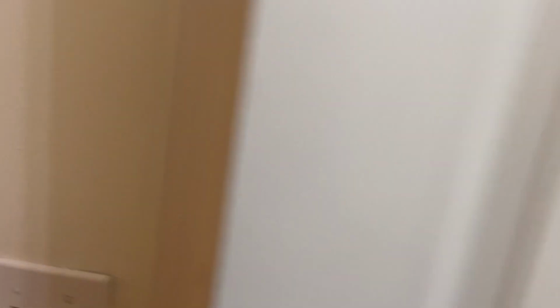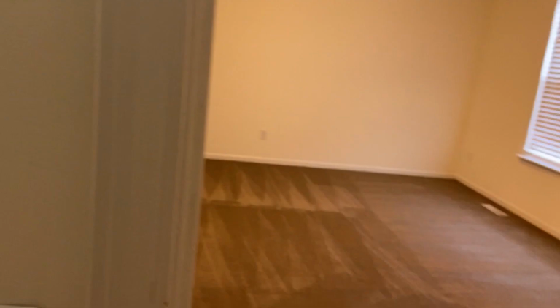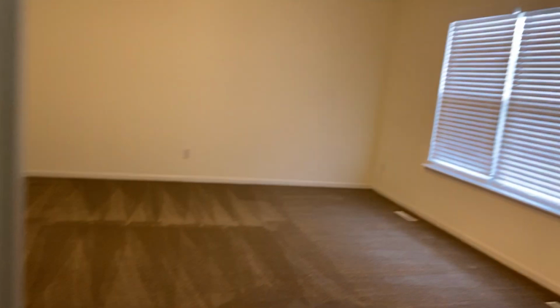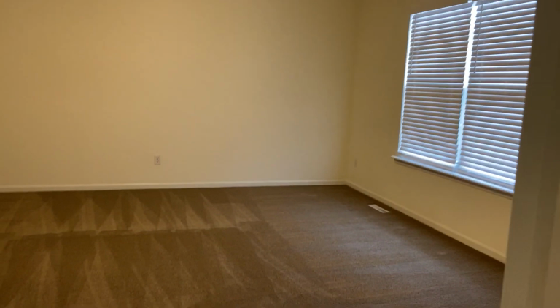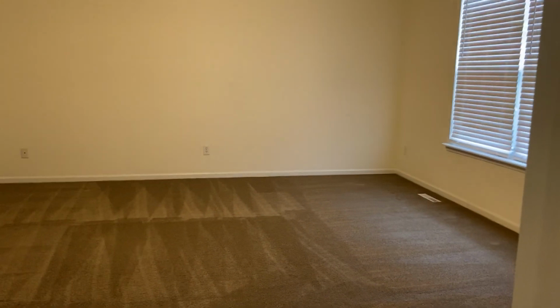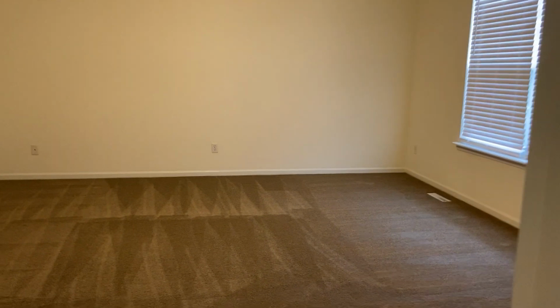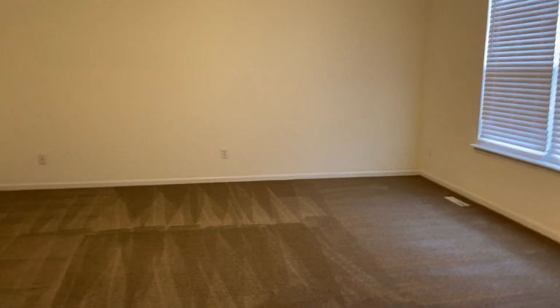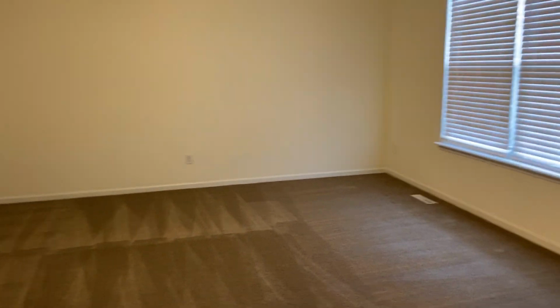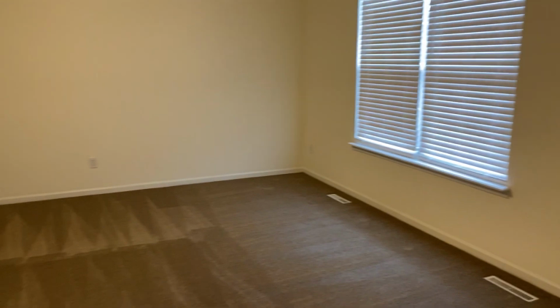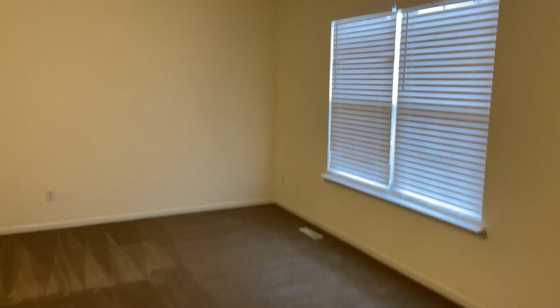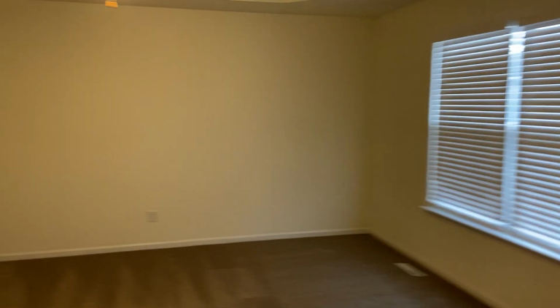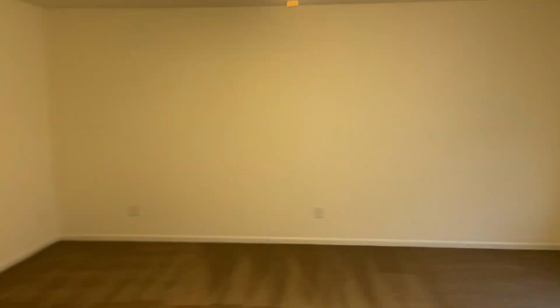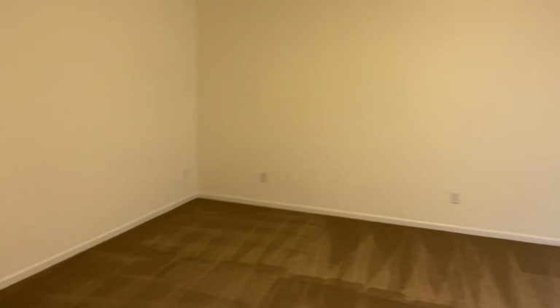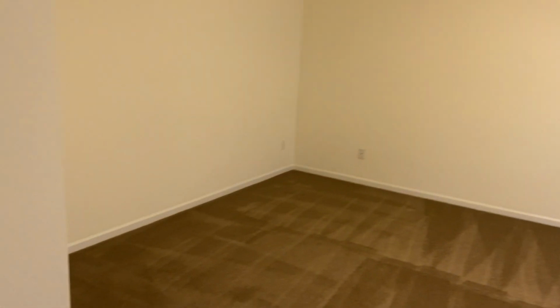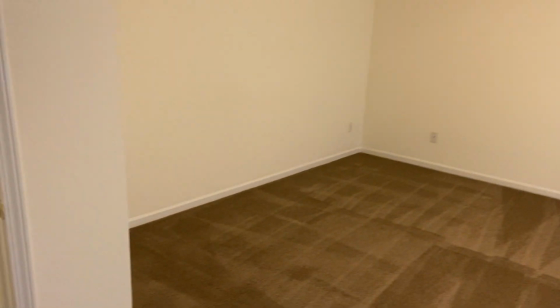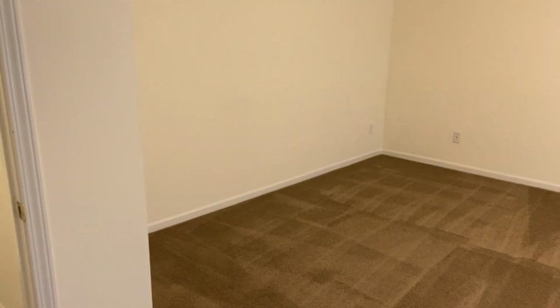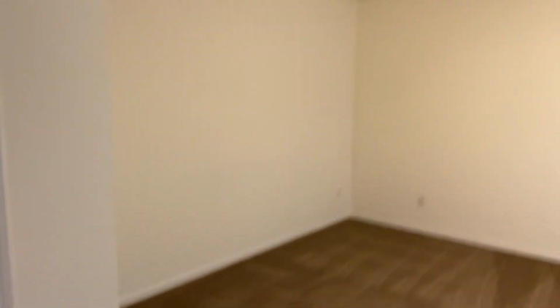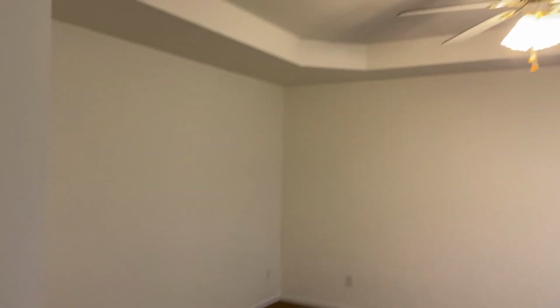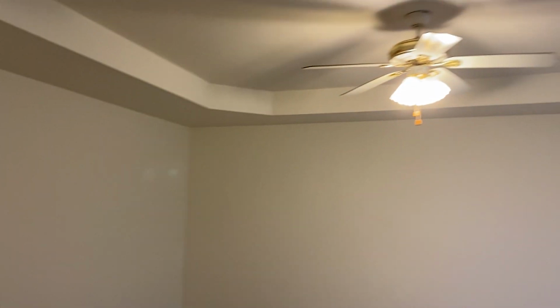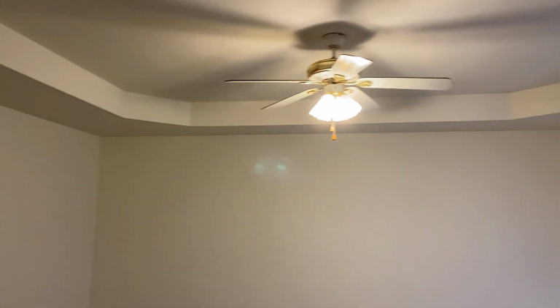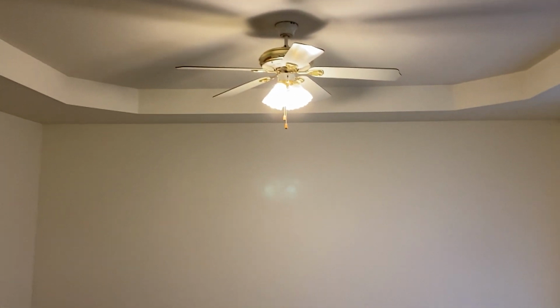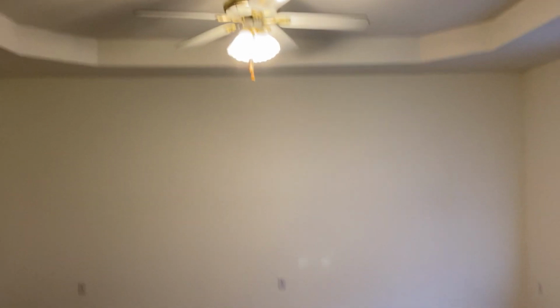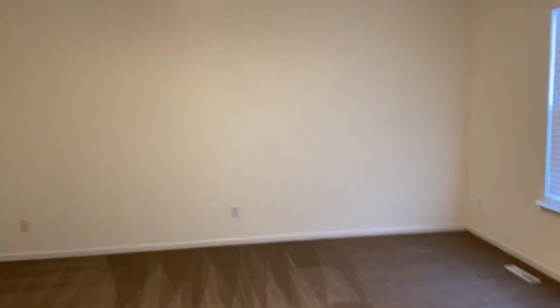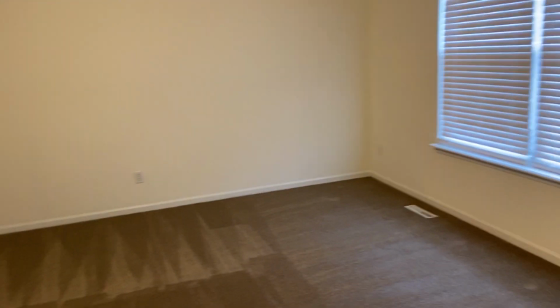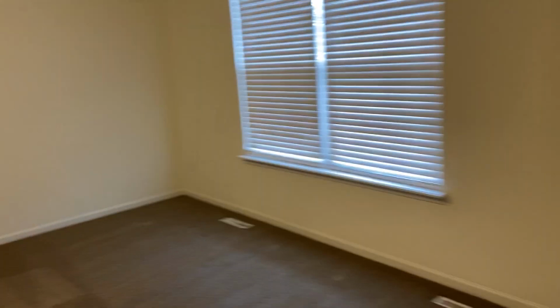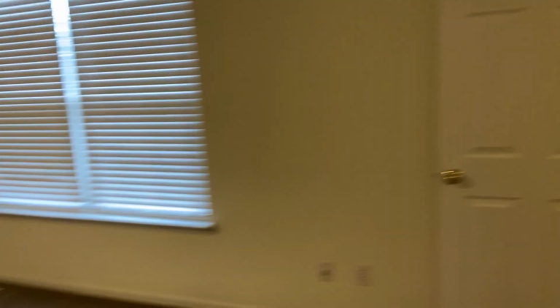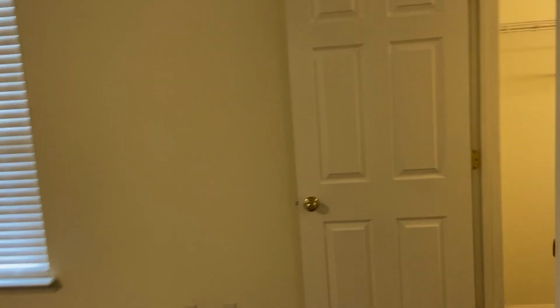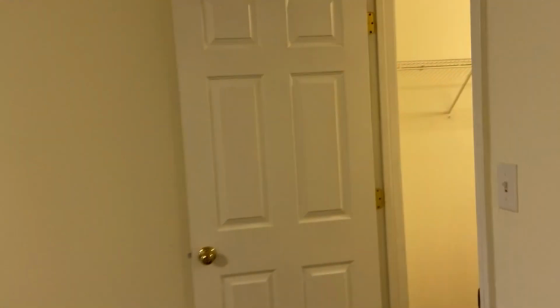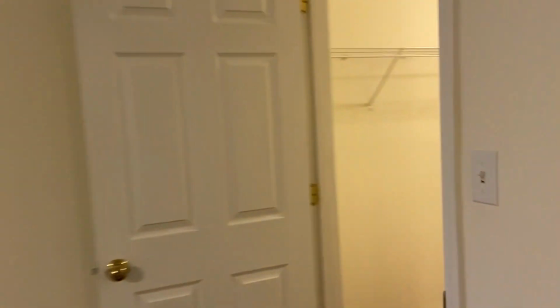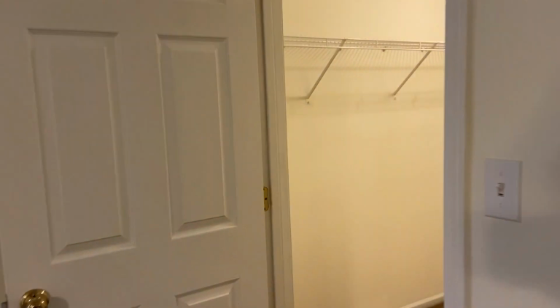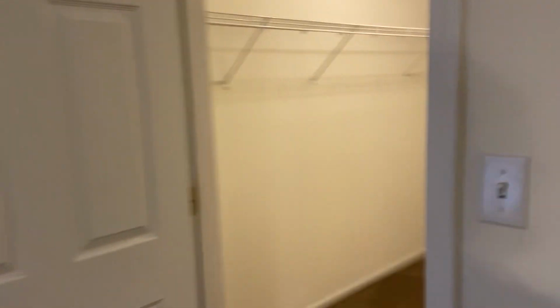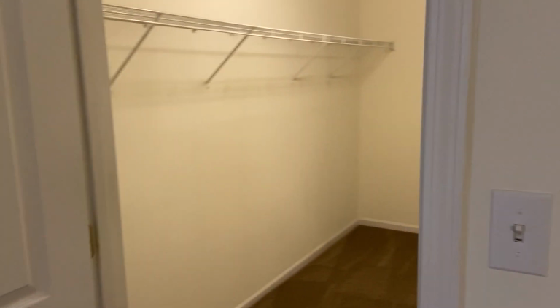And then finally, our third bedroom. This is going to be the largest of the three. Again, we have our ceiling fan right there, and then we have the closet.